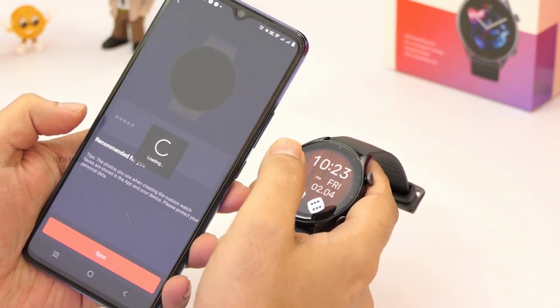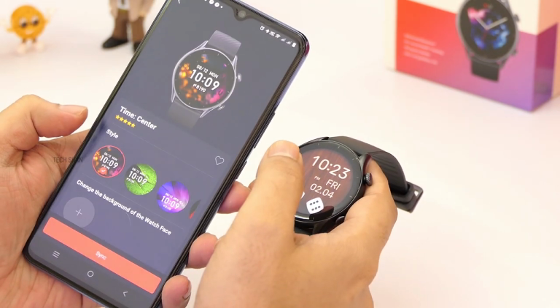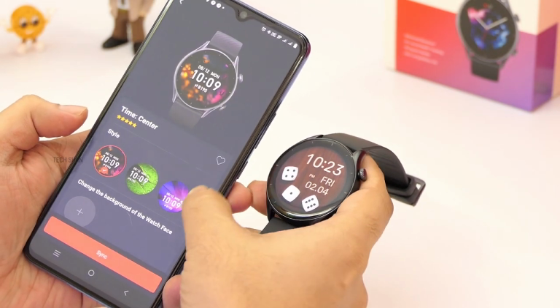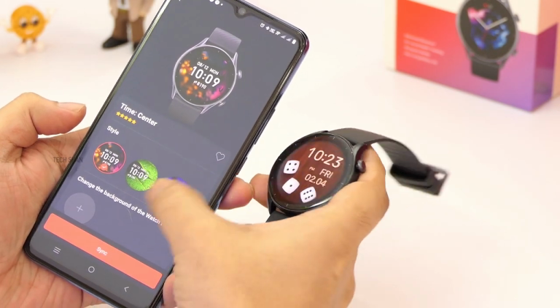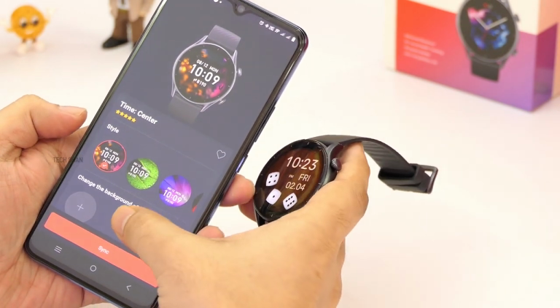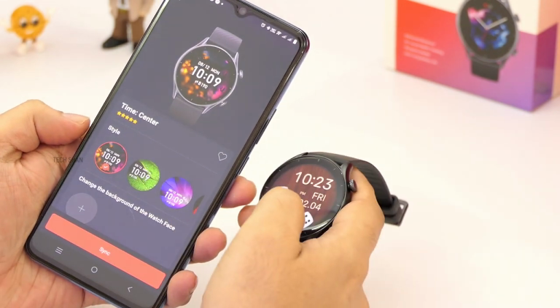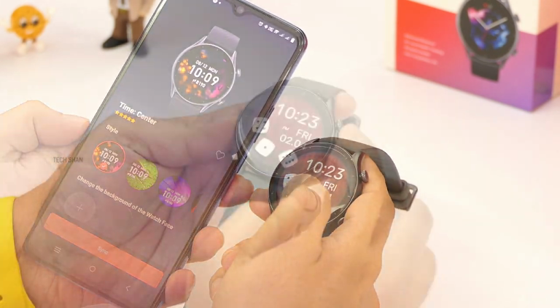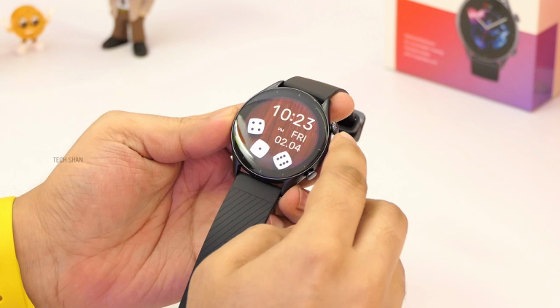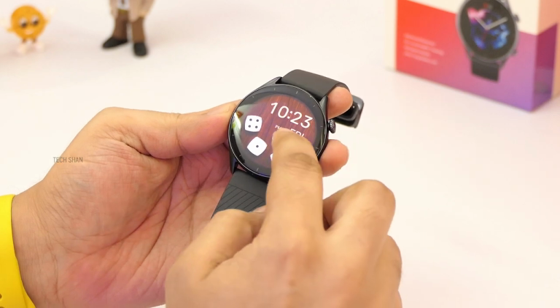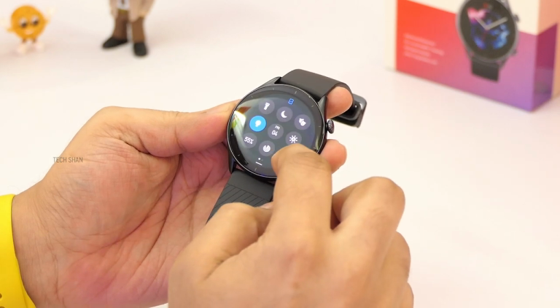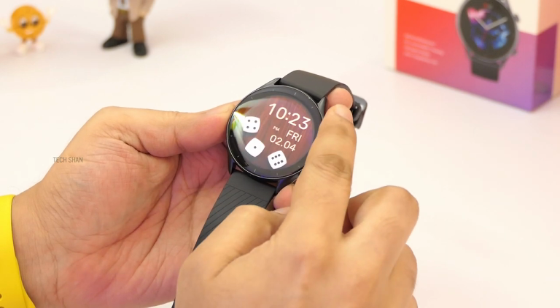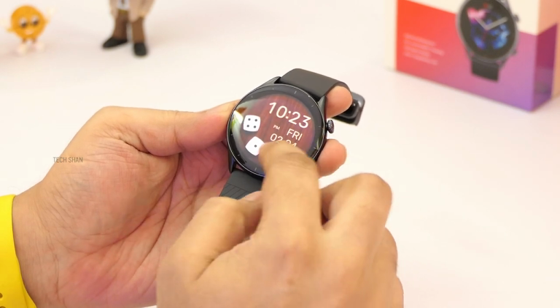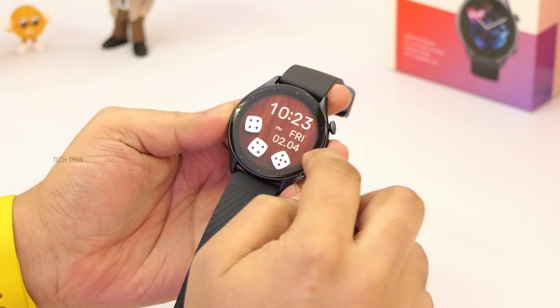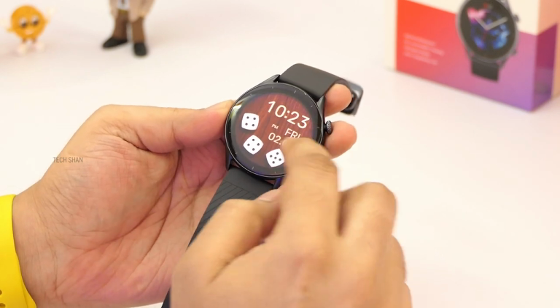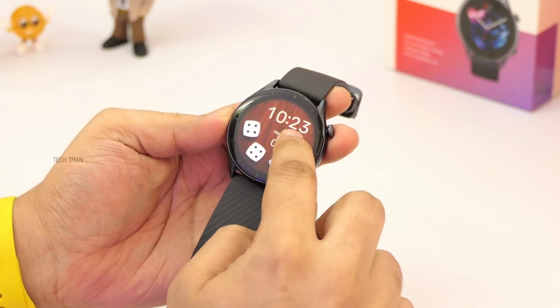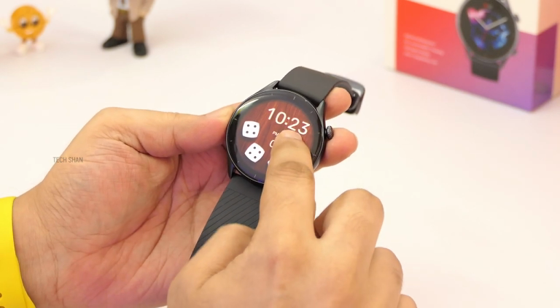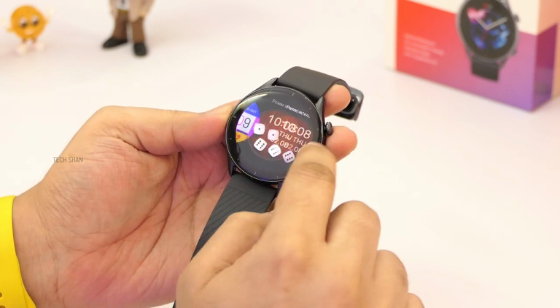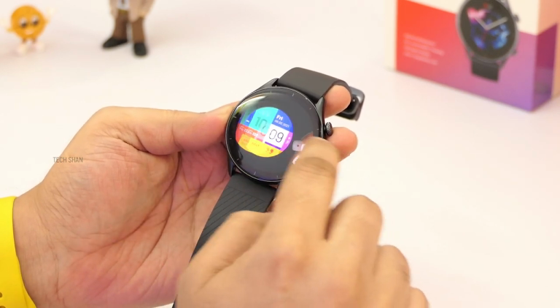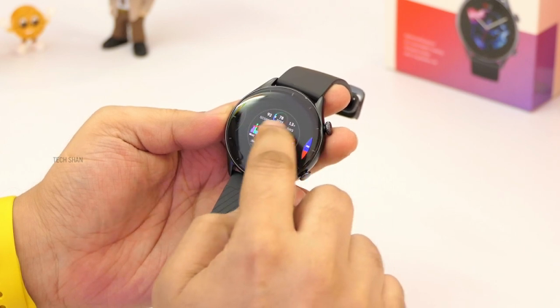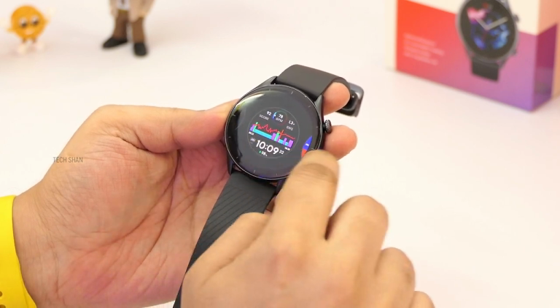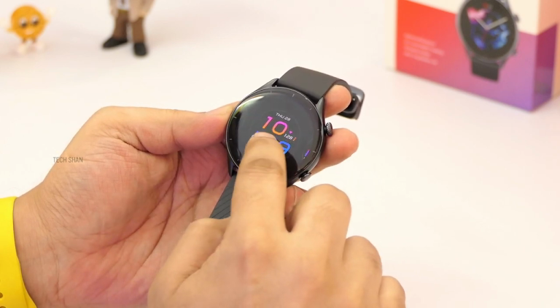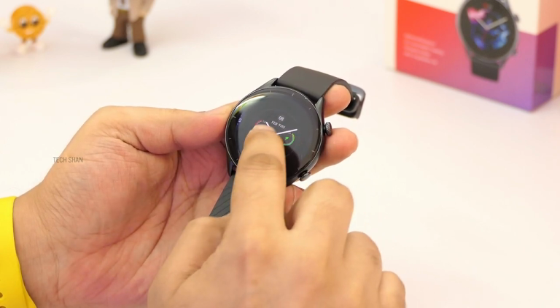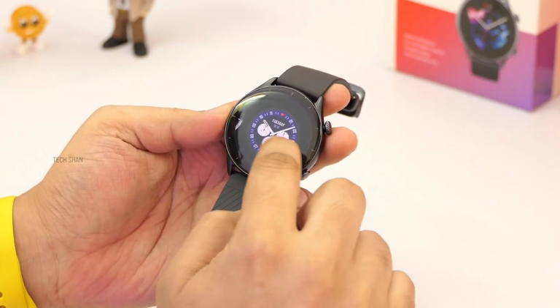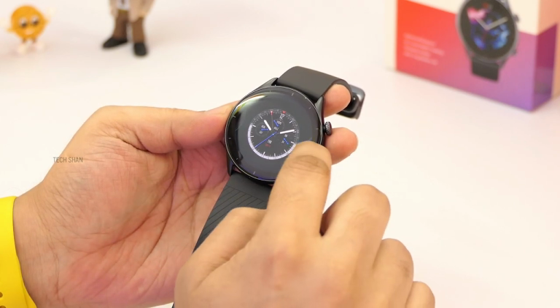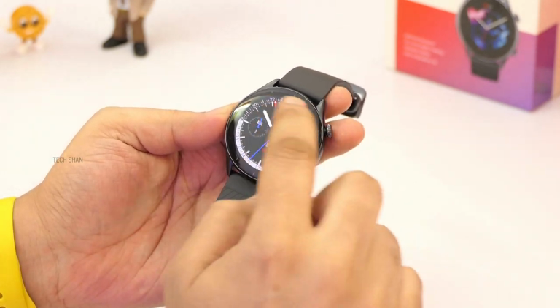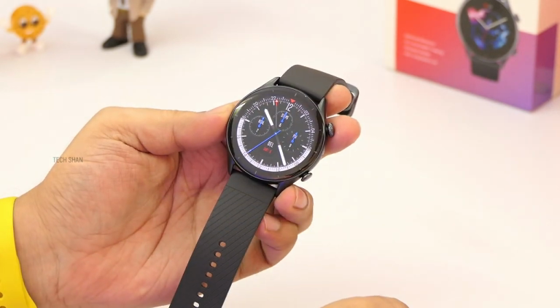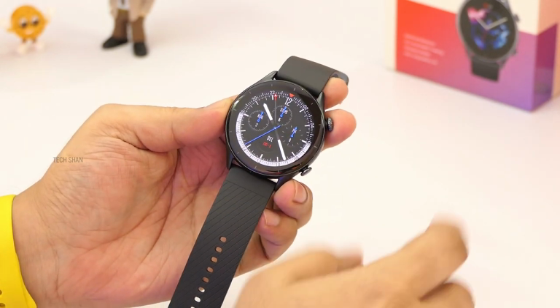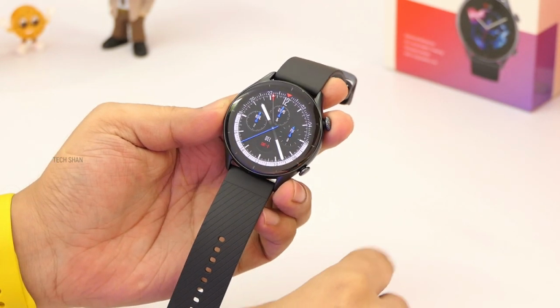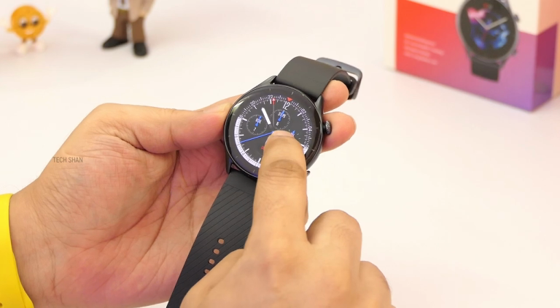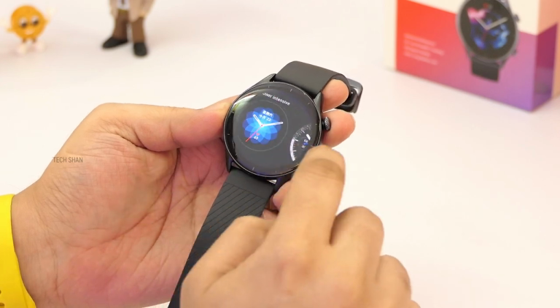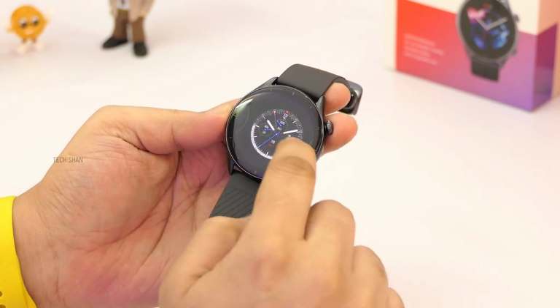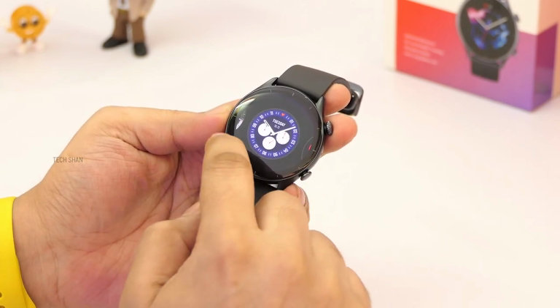Not just static but also cool animated ones. And if needed, you can also set your photos as a watch face — cool, right? And as I said, this being an AMOLED display, it has the always-on feature as well, but of course with a pinch on battery life. You can also customize individual watch faces to show what info you want.